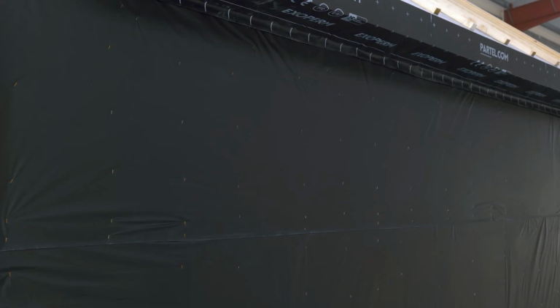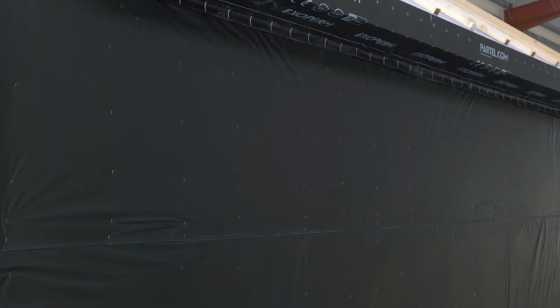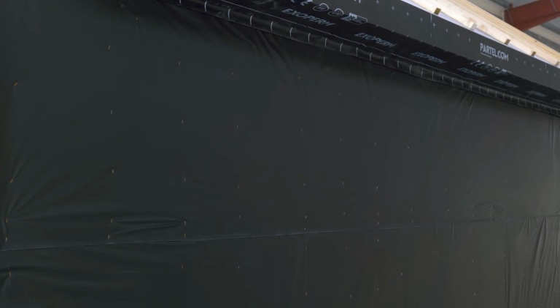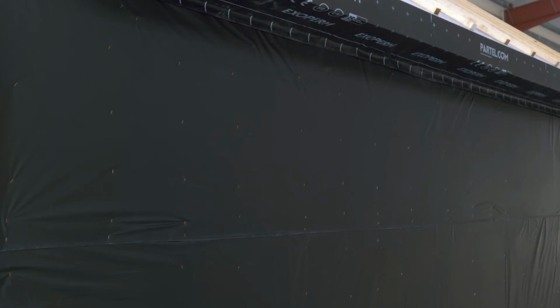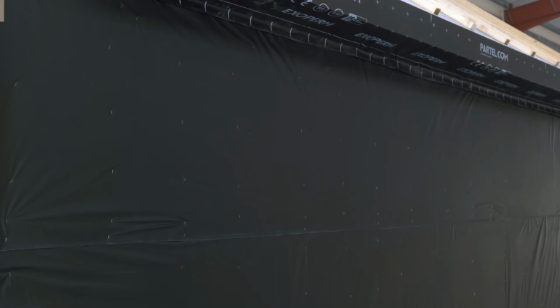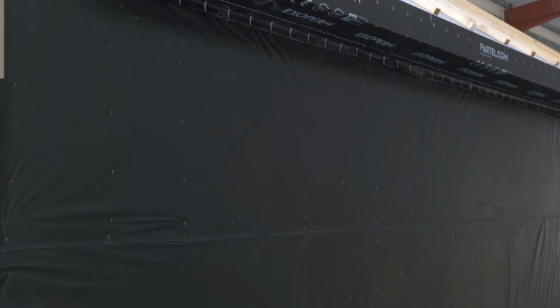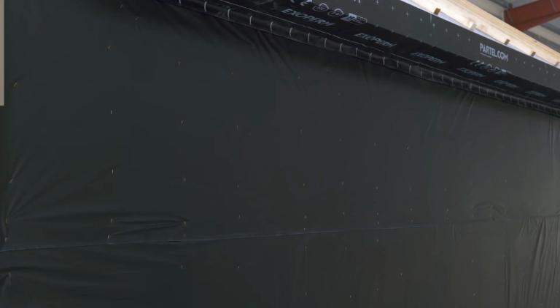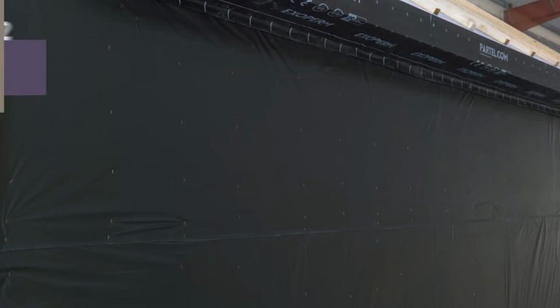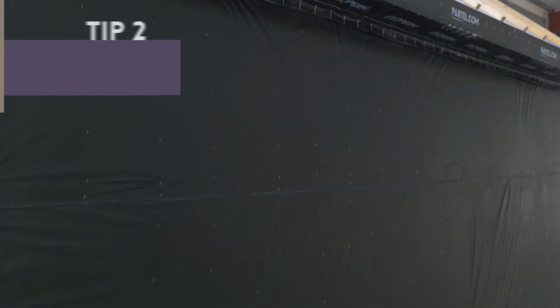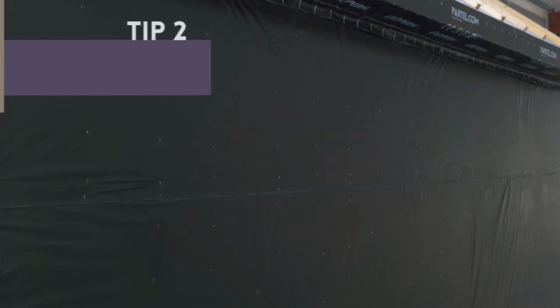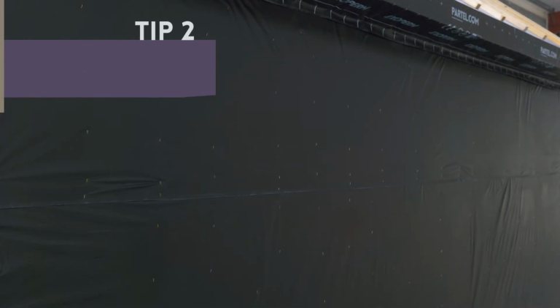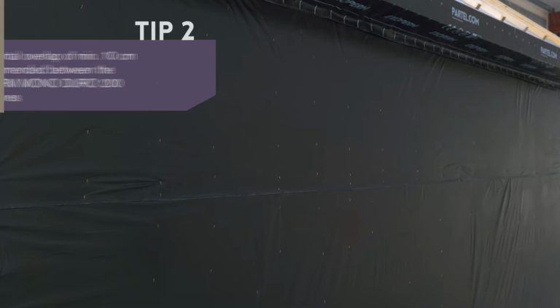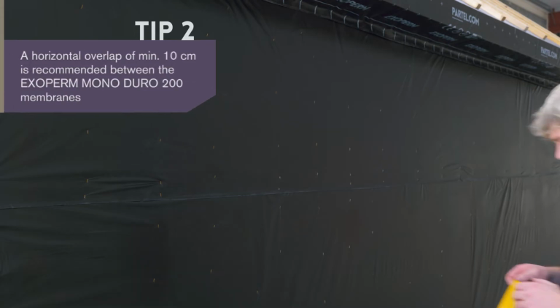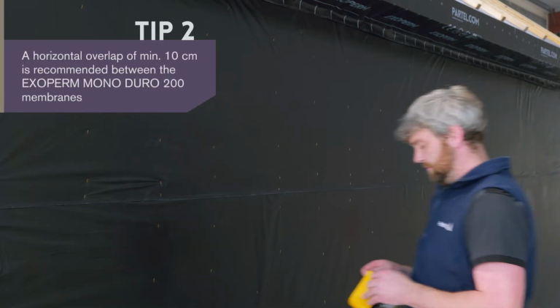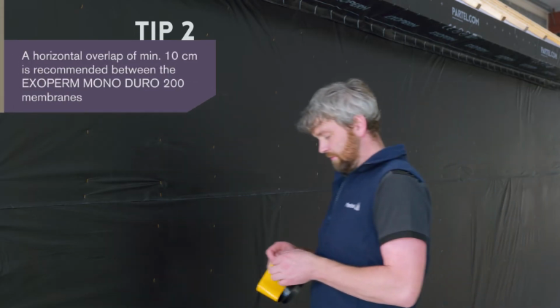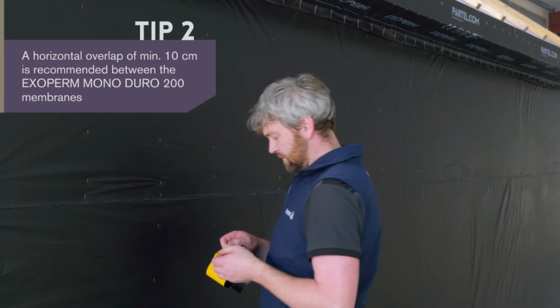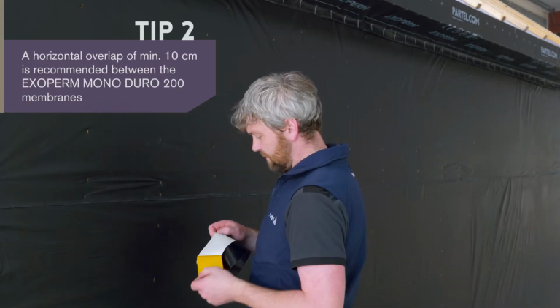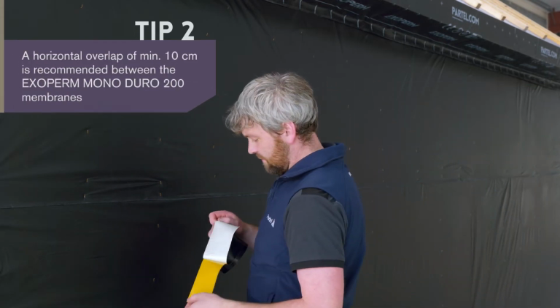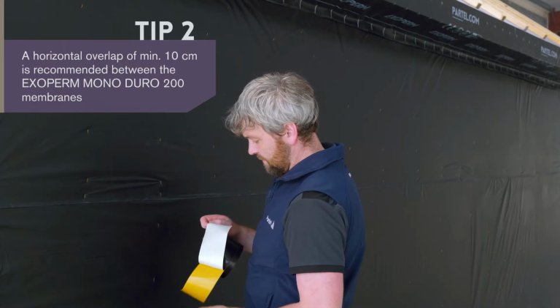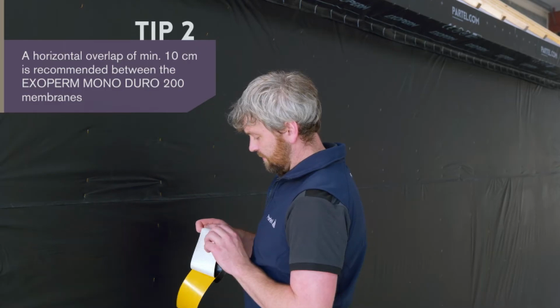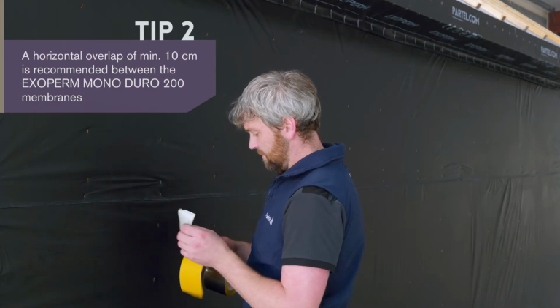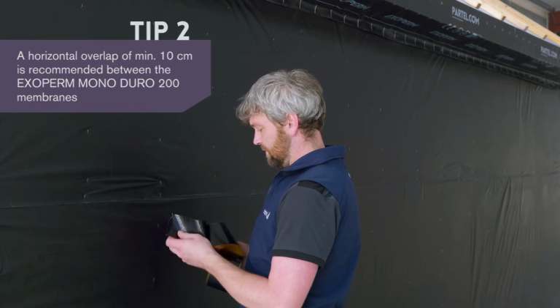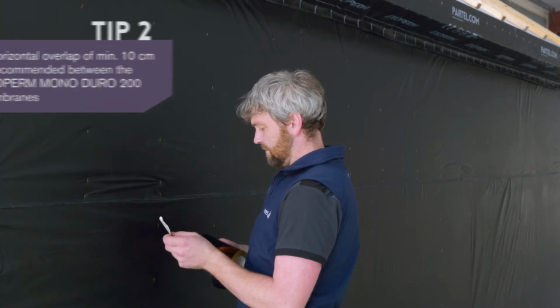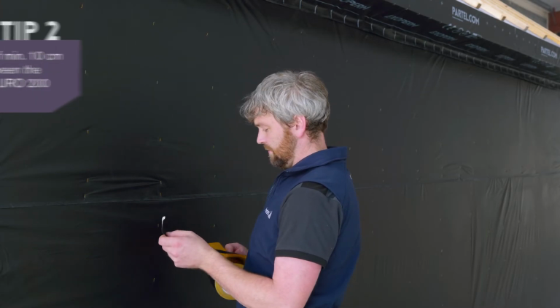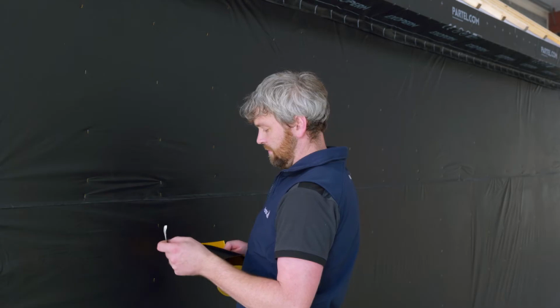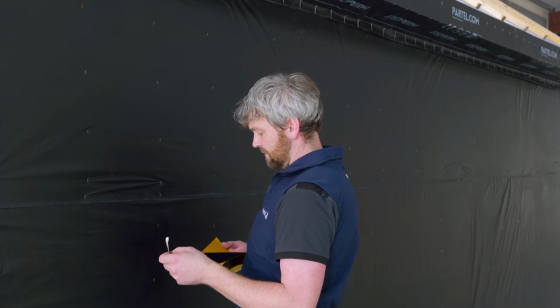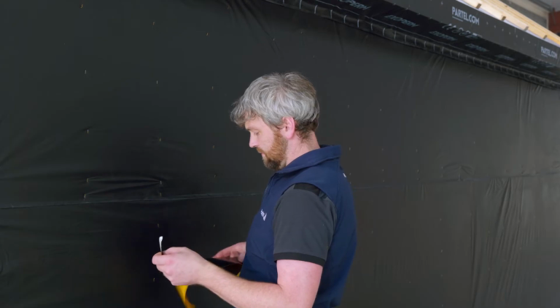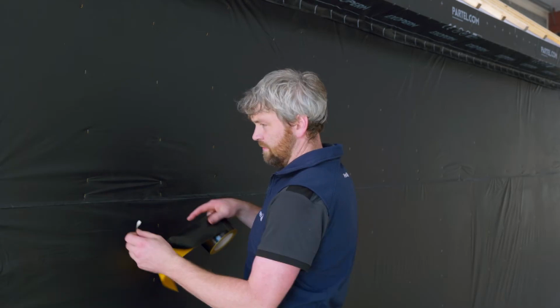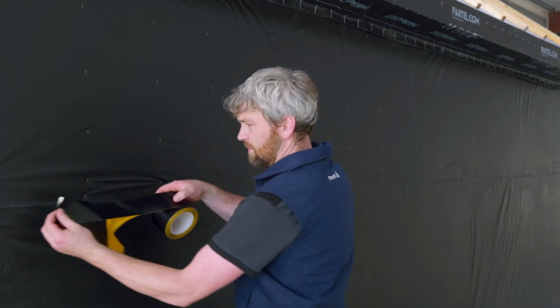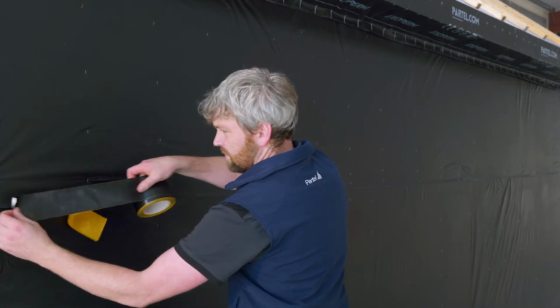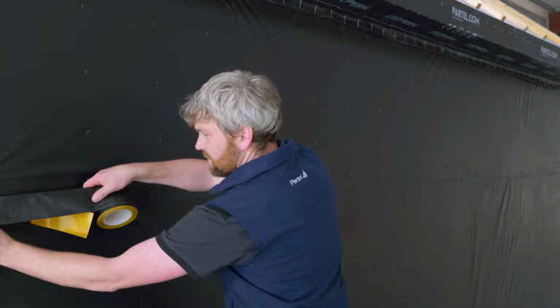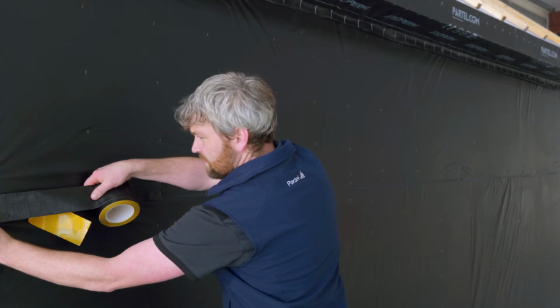Following the same installation steps, we apply the second layer of the membrane at the top. Now it's time to seal the membrane overlaps using a premium air and wind tight tape, based on fire rated adhesive.